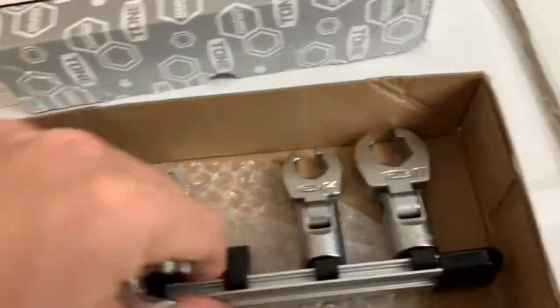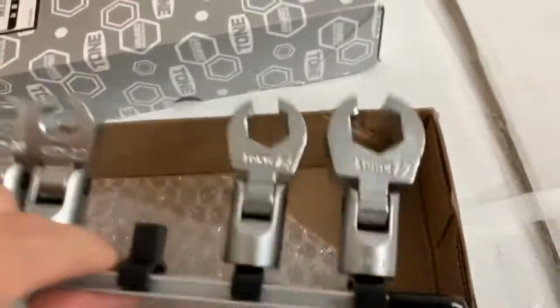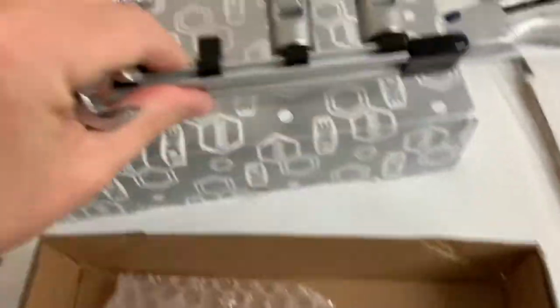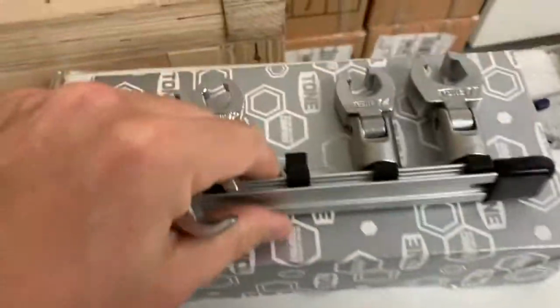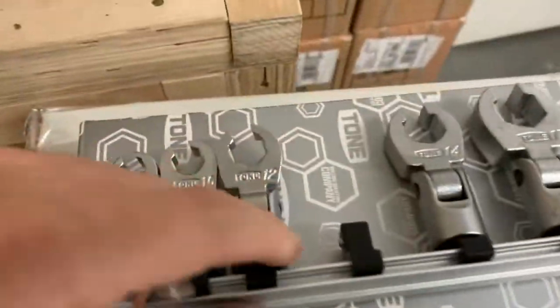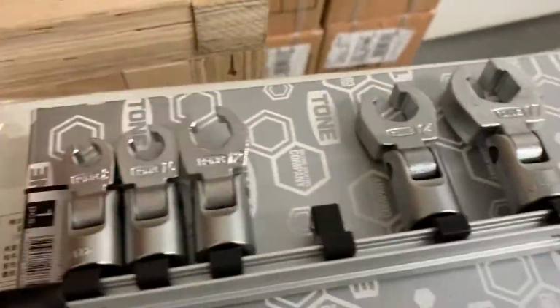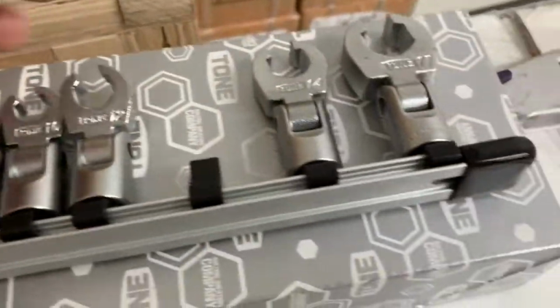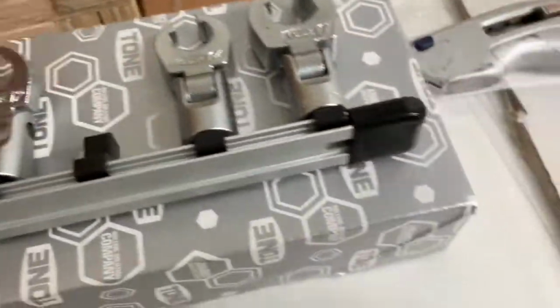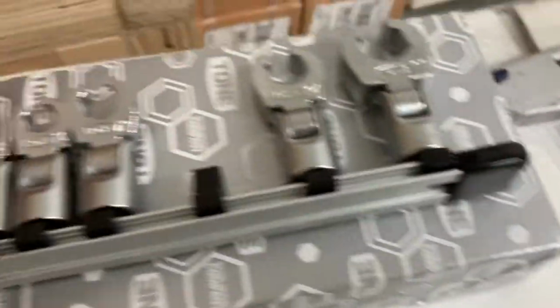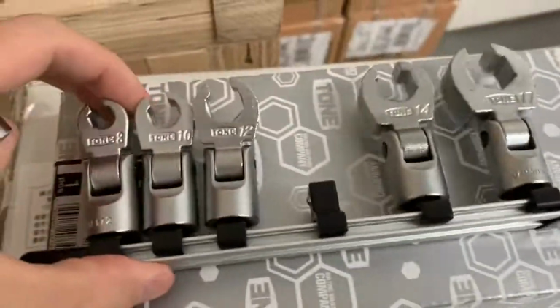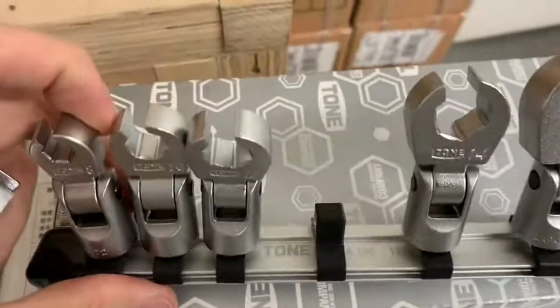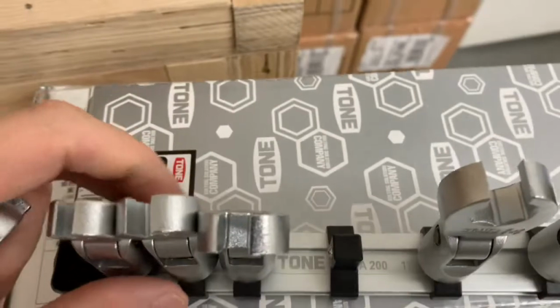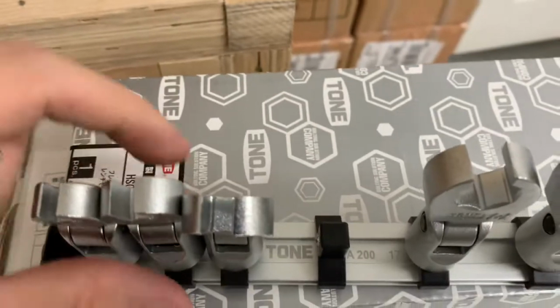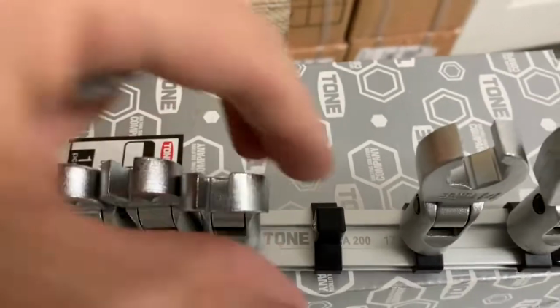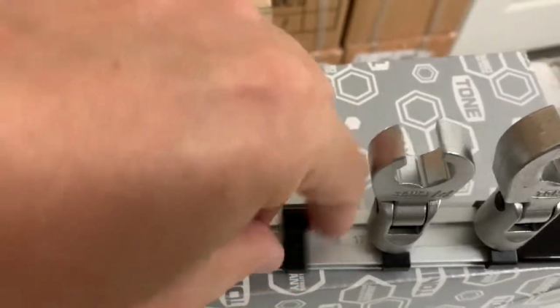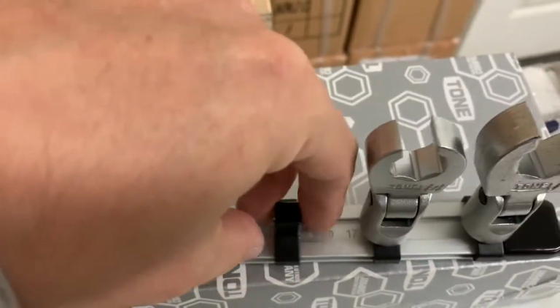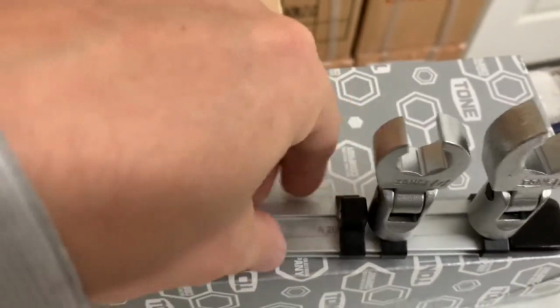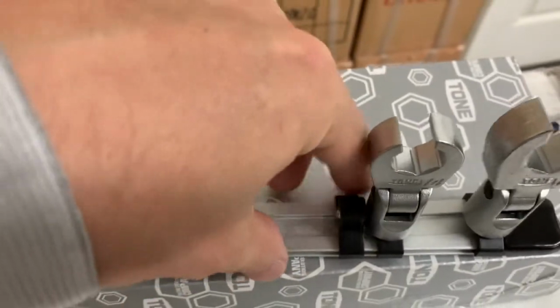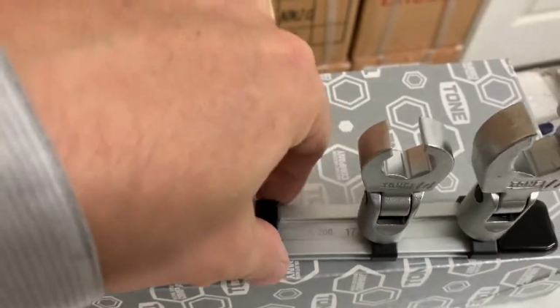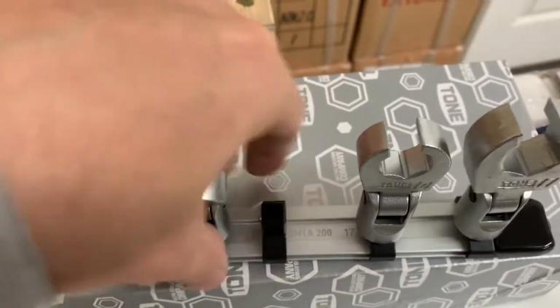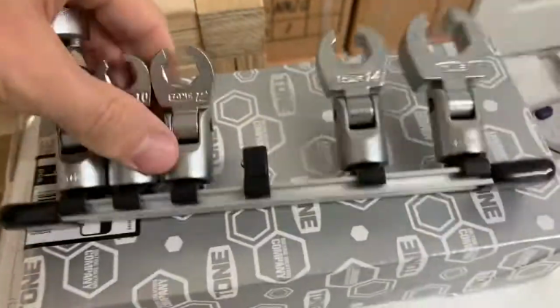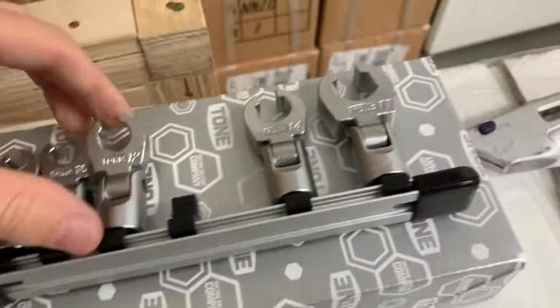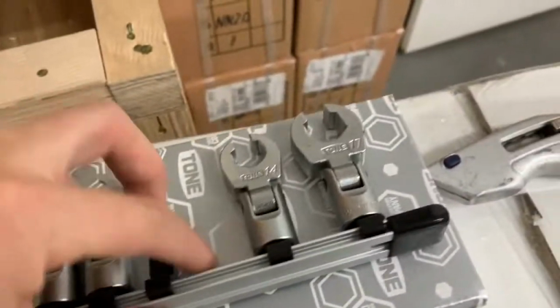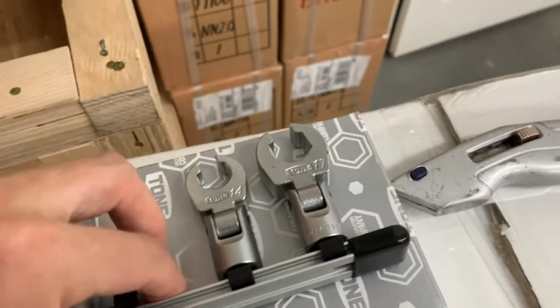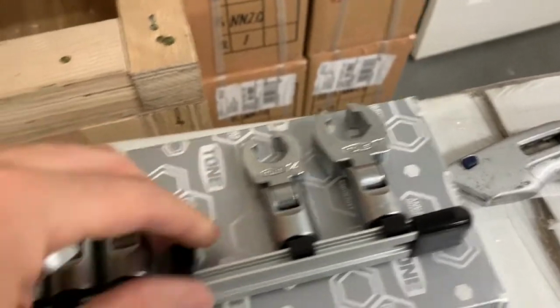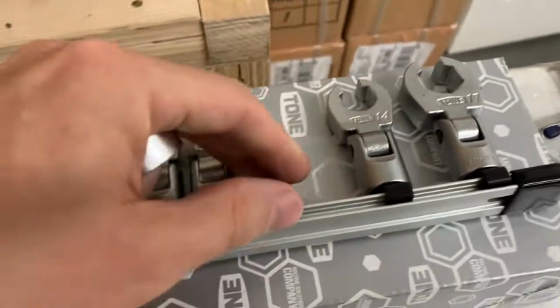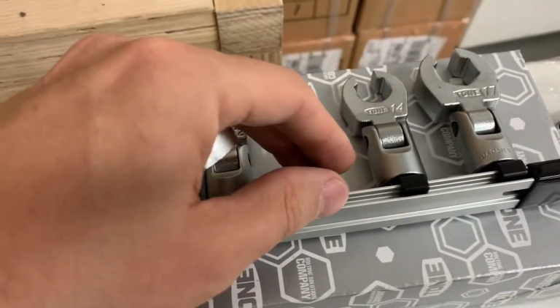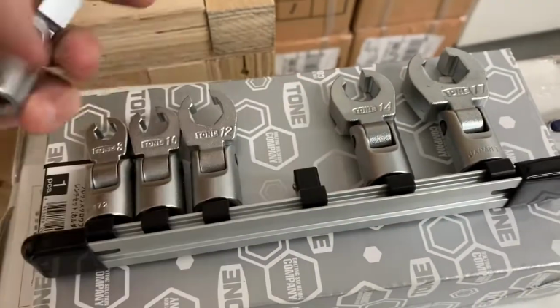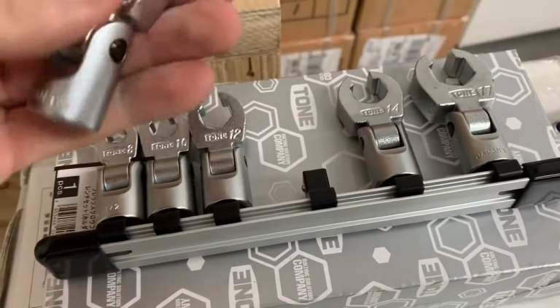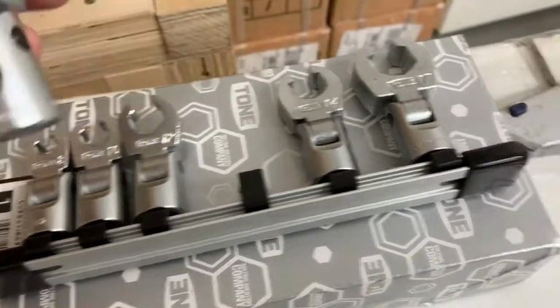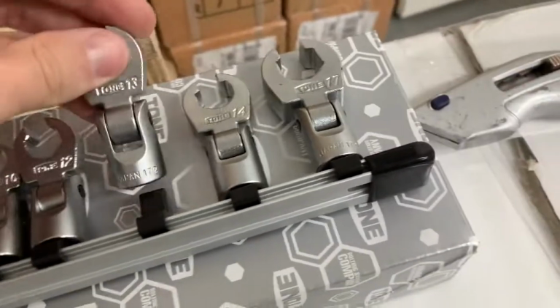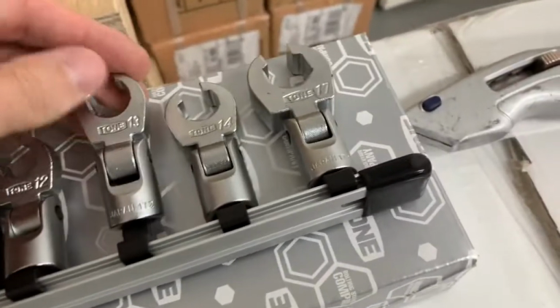The holder's pretty stout as well. I know I've done other videos on the holders, but yeah — just realizing how stout that is.